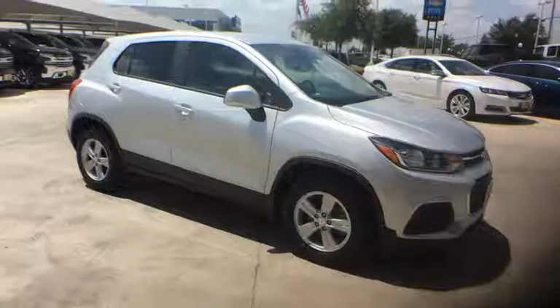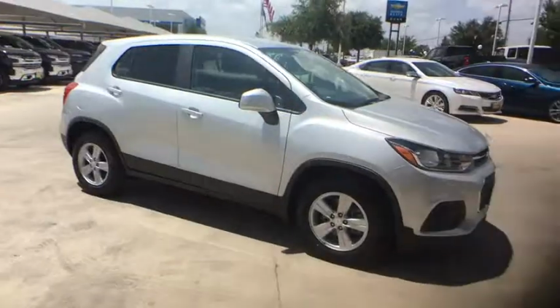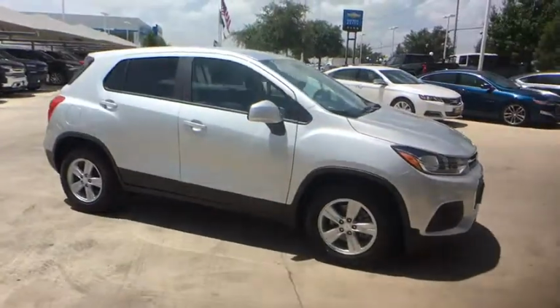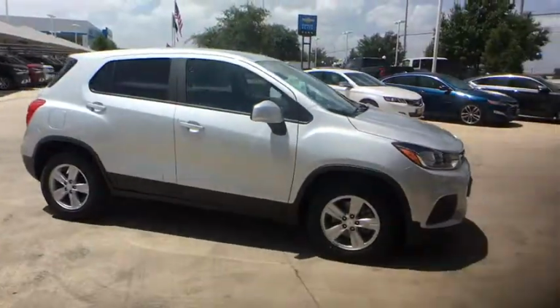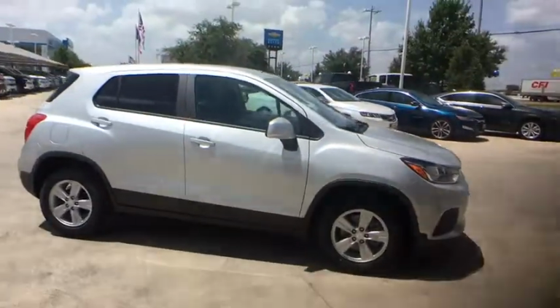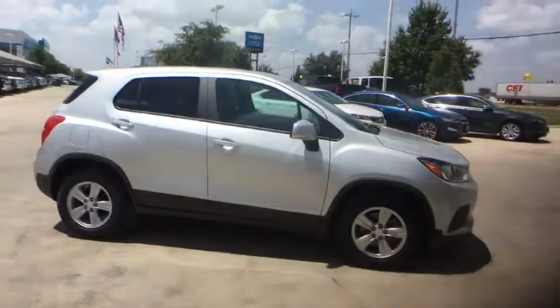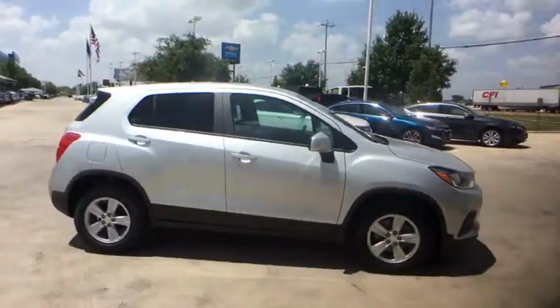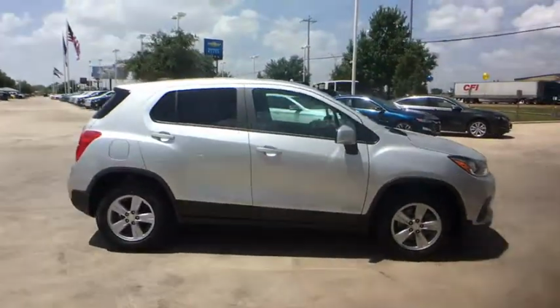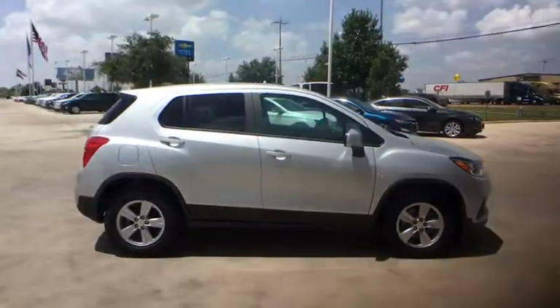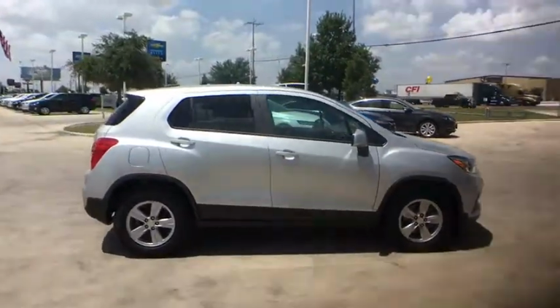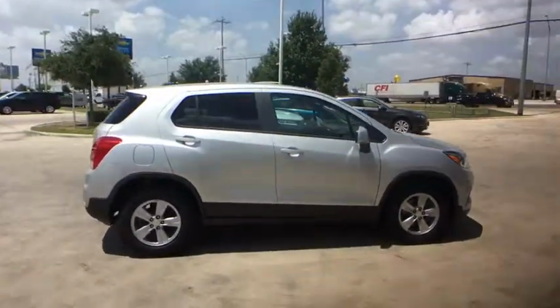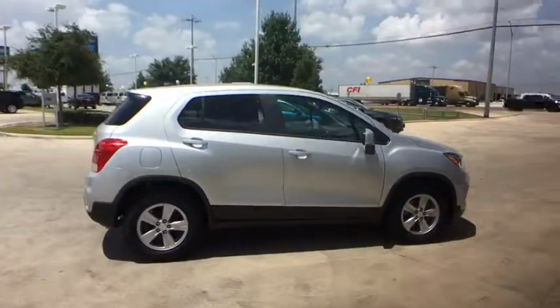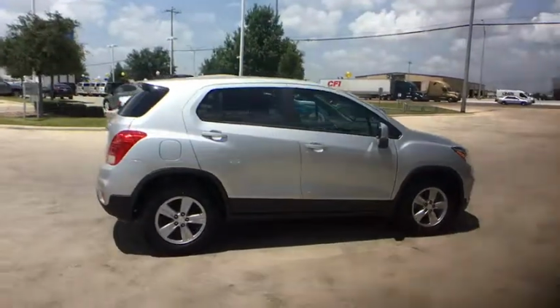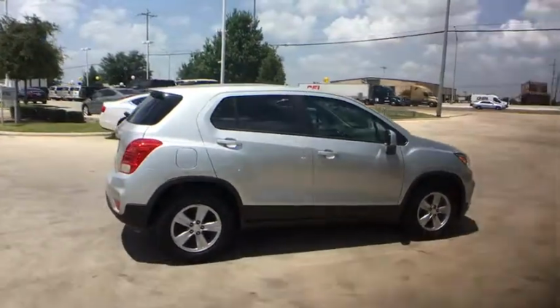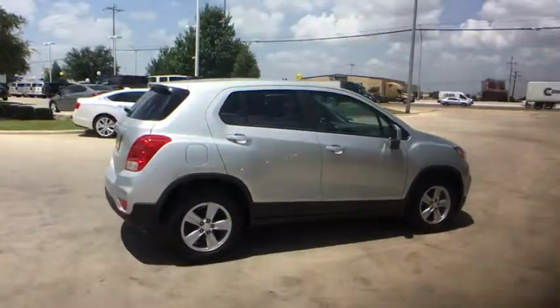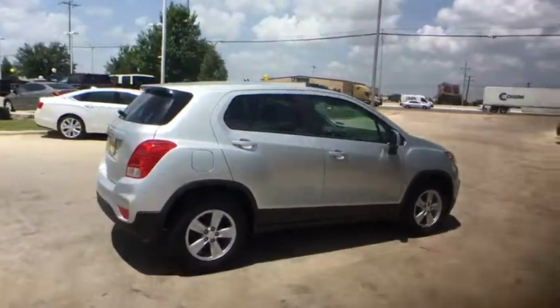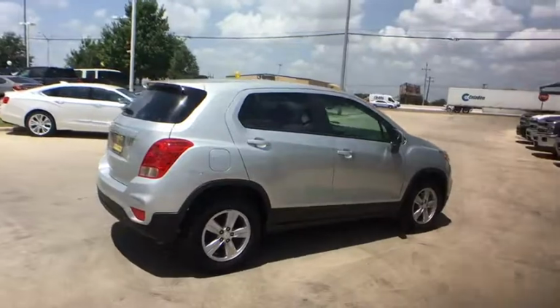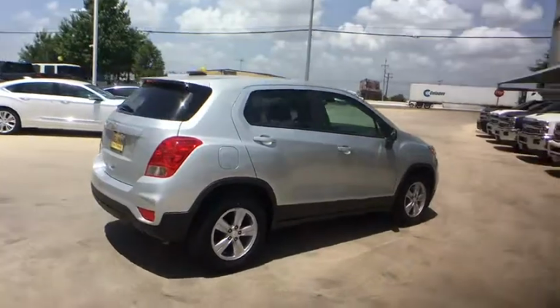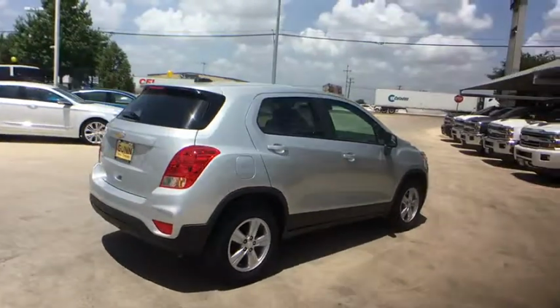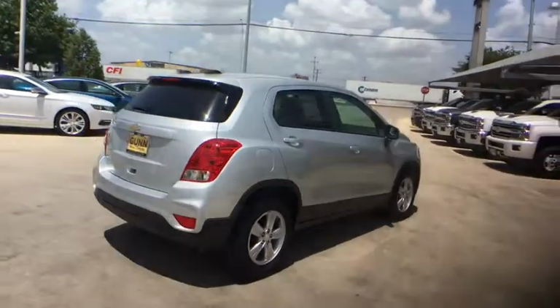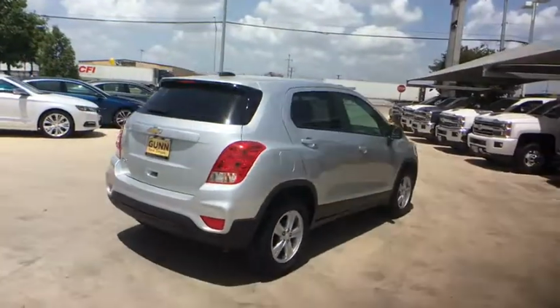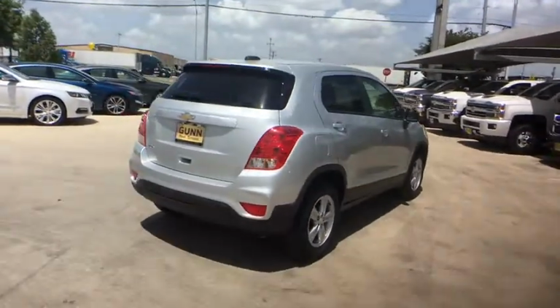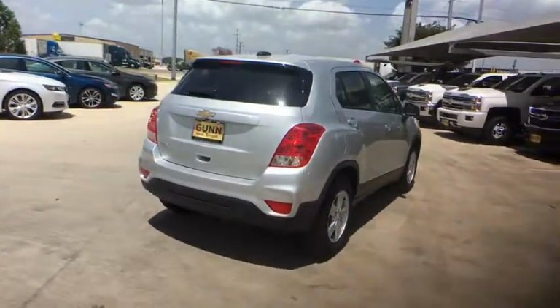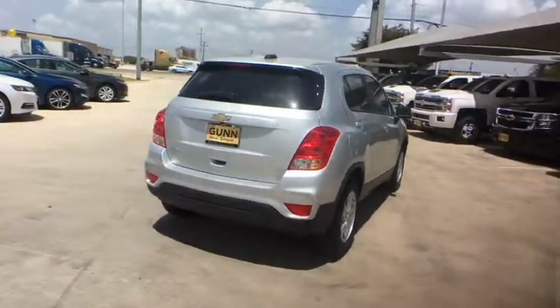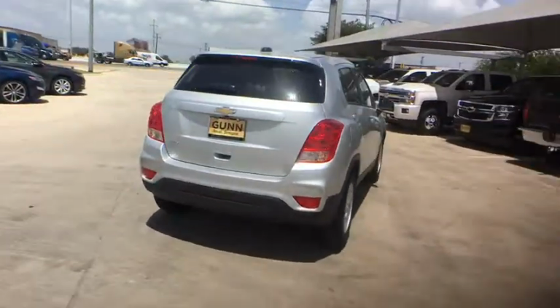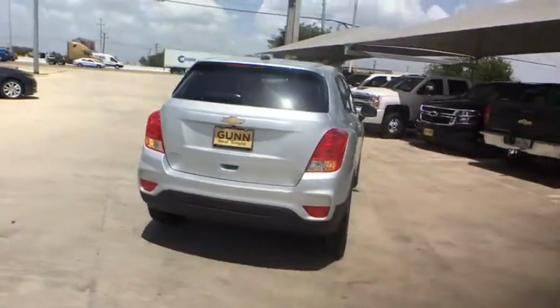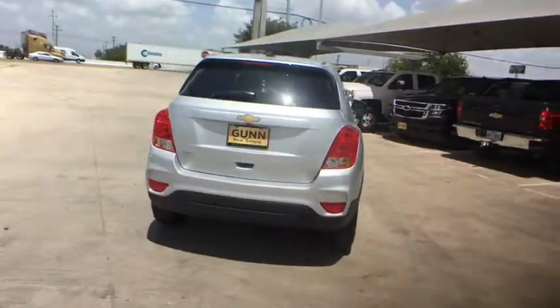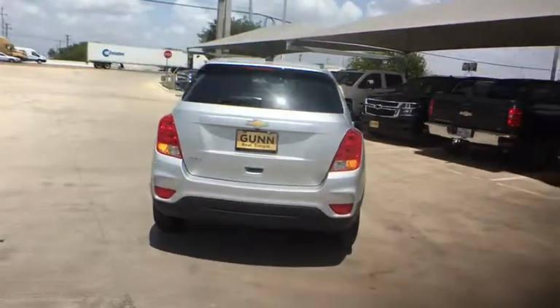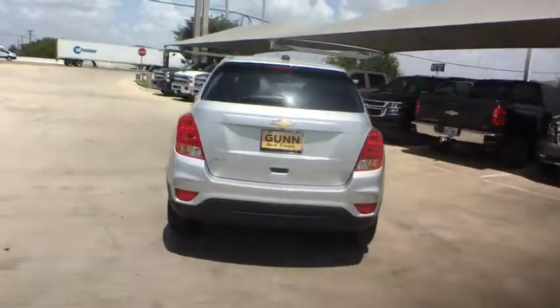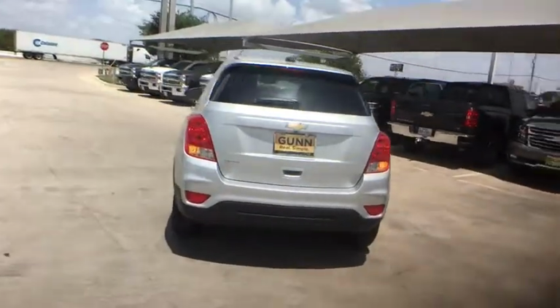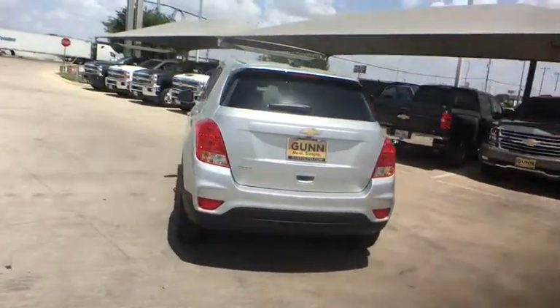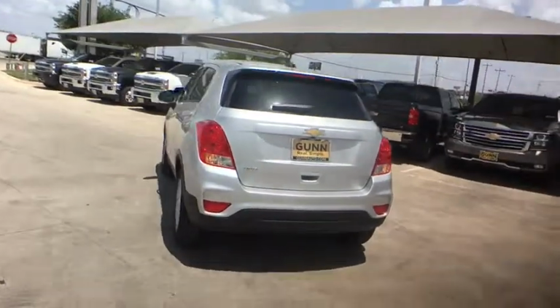Stop by and take a look at the 2020 Chevrolet Trax. The Trax is tiny on the outside, but remarkably spacious within. It comes with a clean and modern interior.